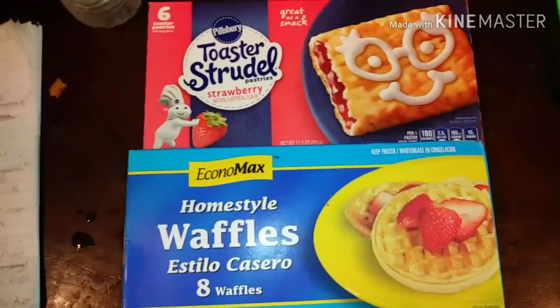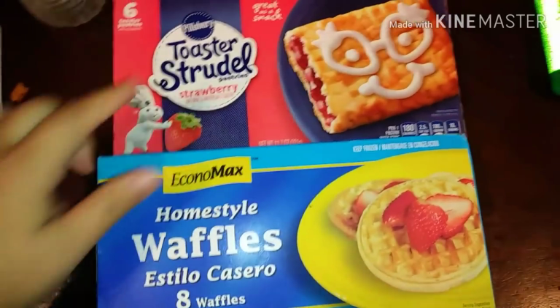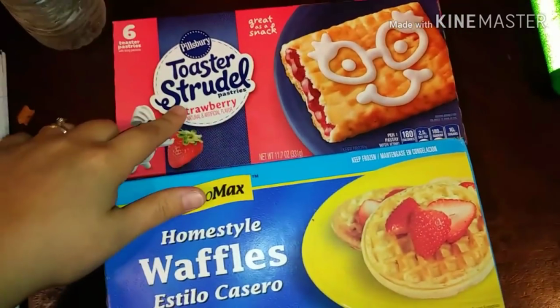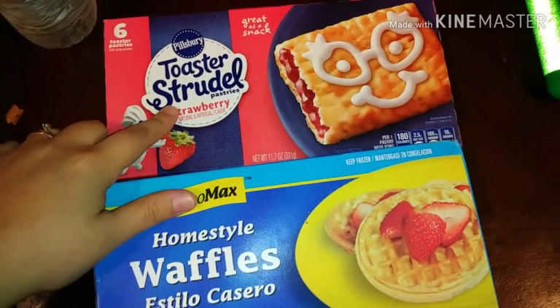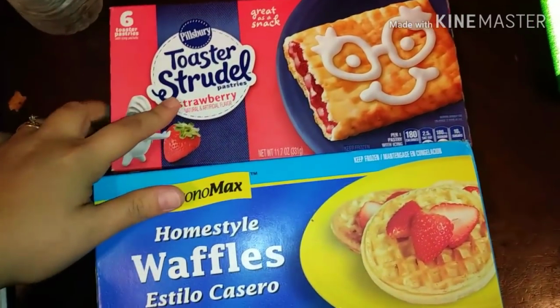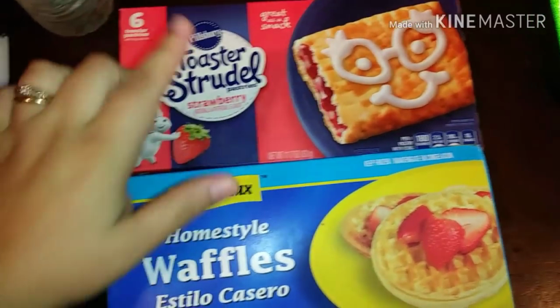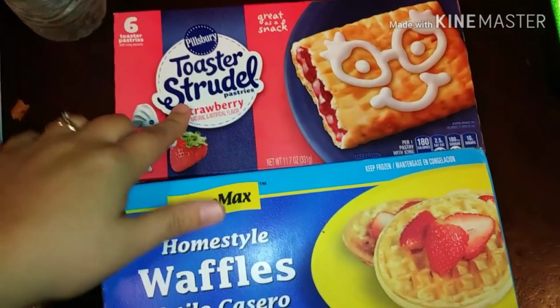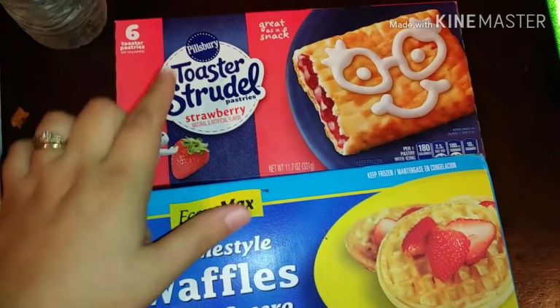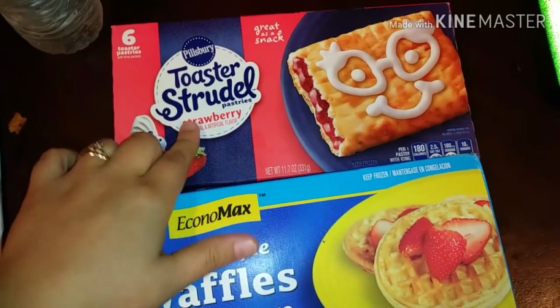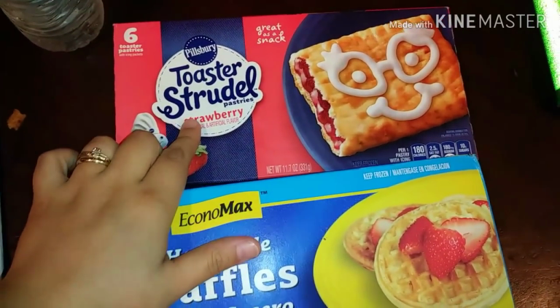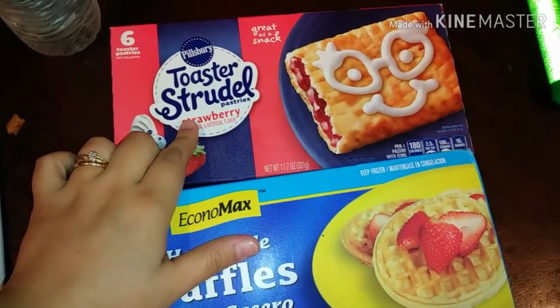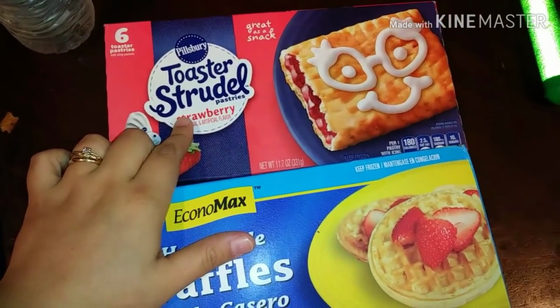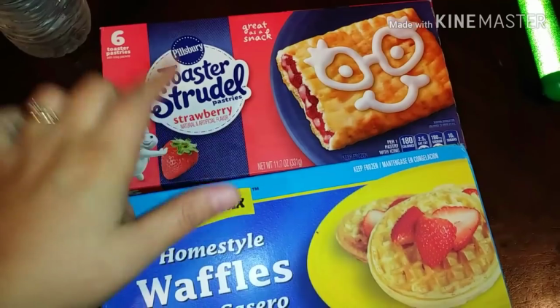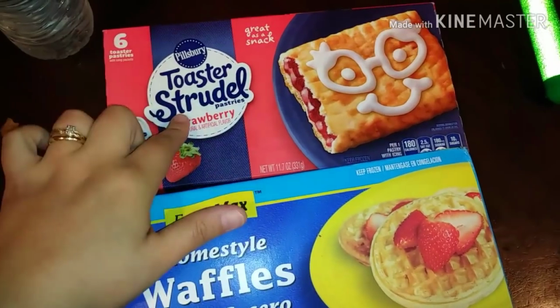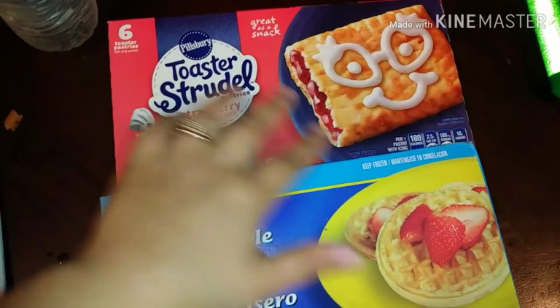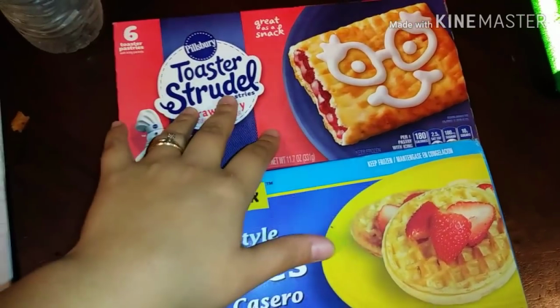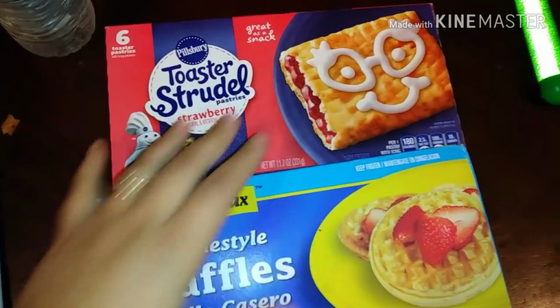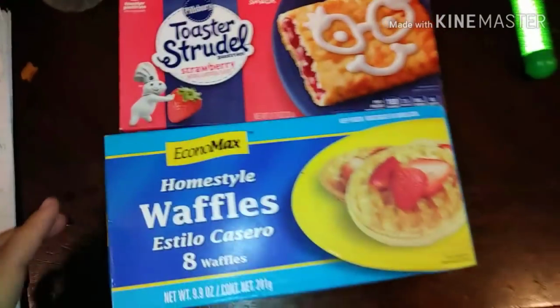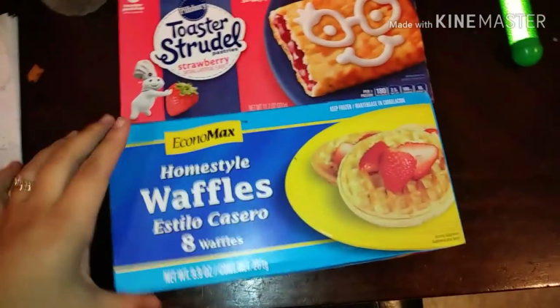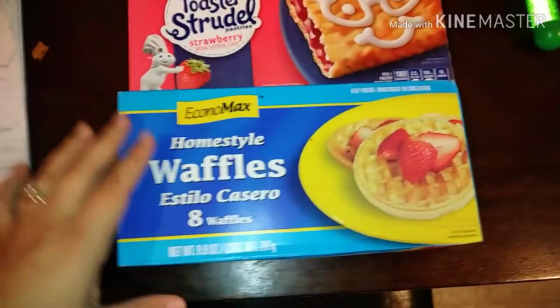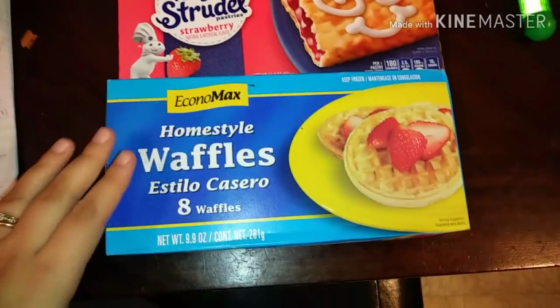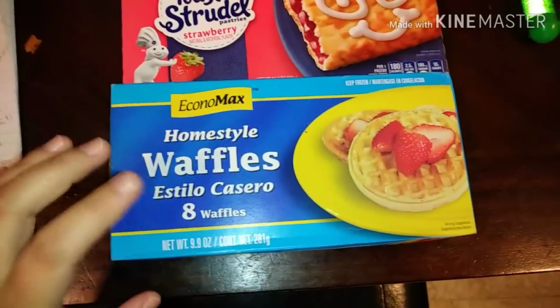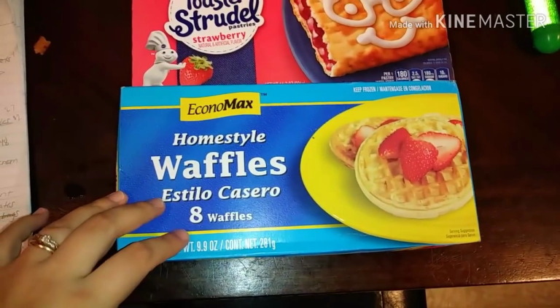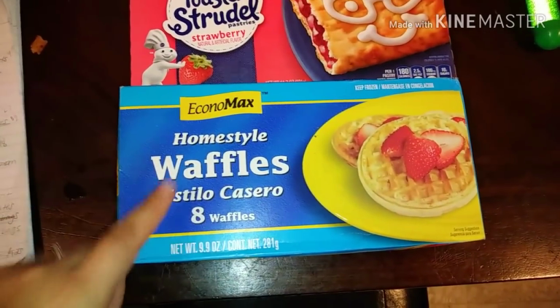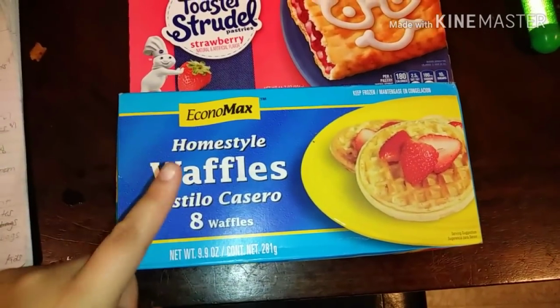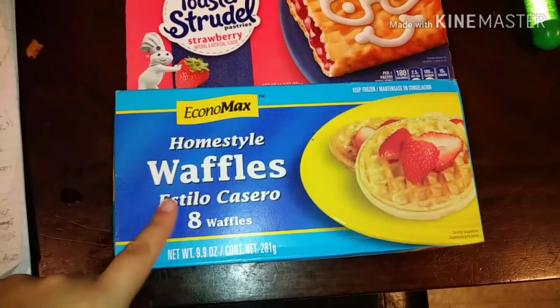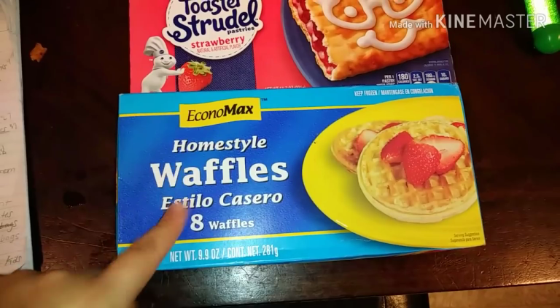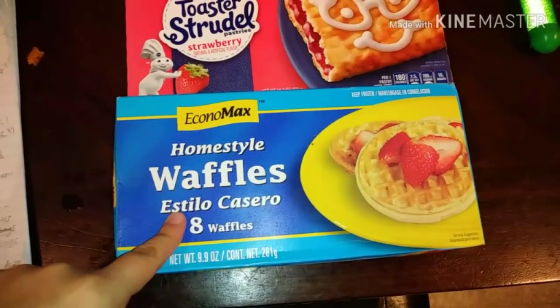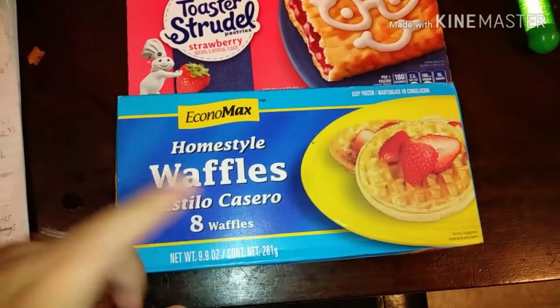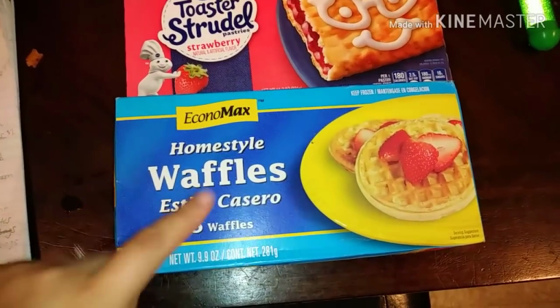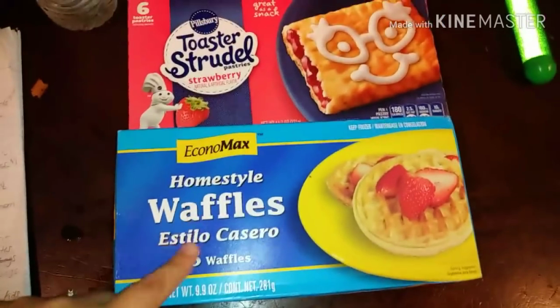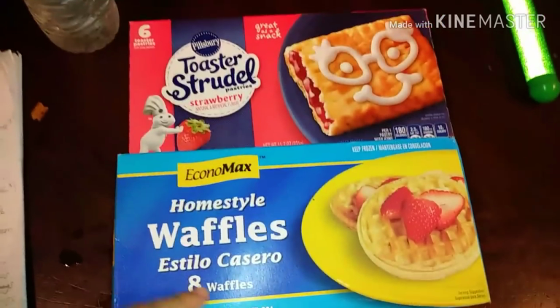I also picked up some toaster strudels — the six pack is priced at $2.00. And these waffles come with eight of them for only 98 cents, which is a really good deal.